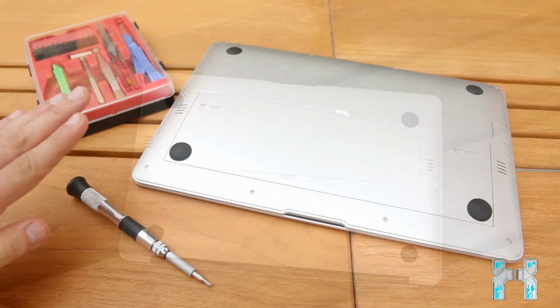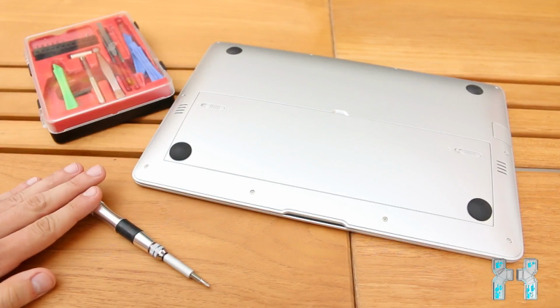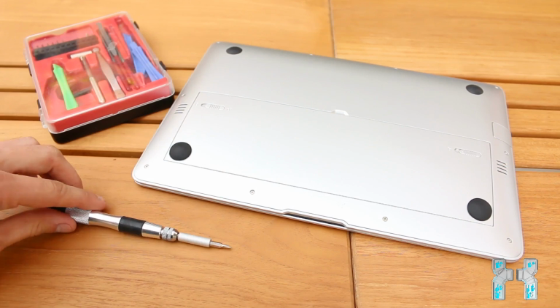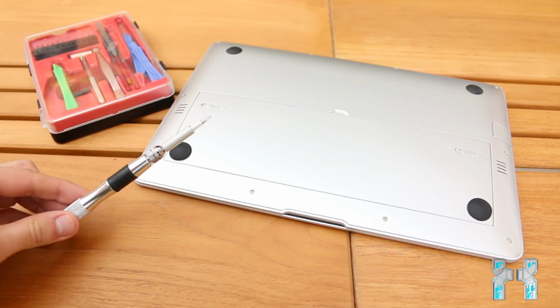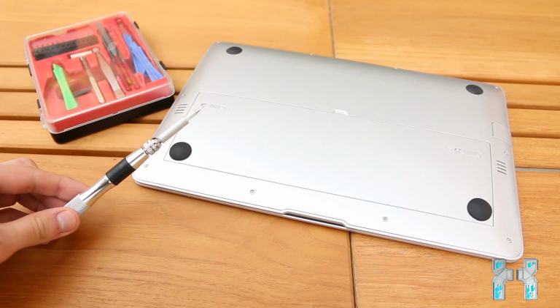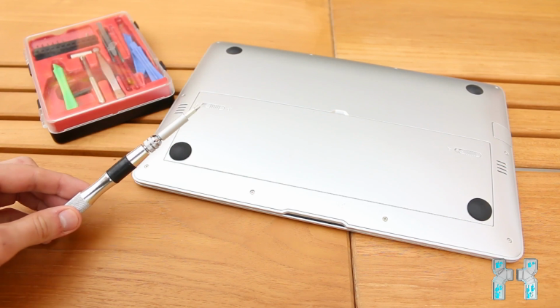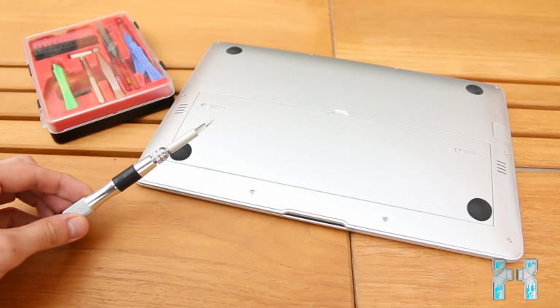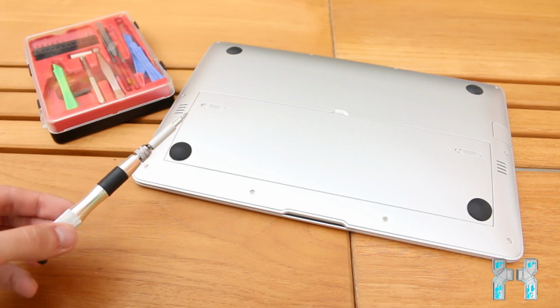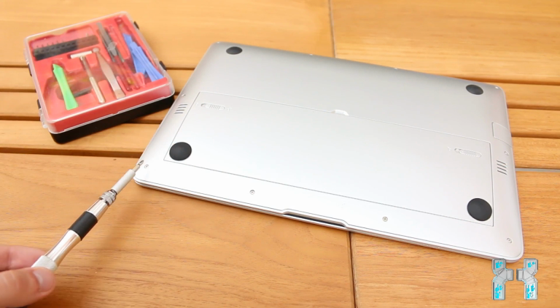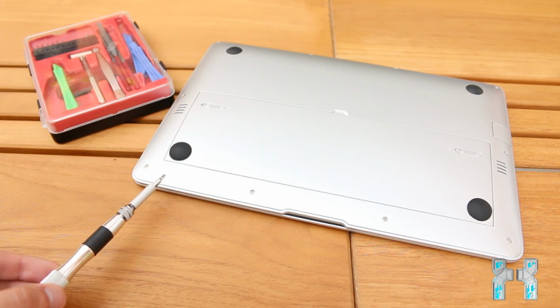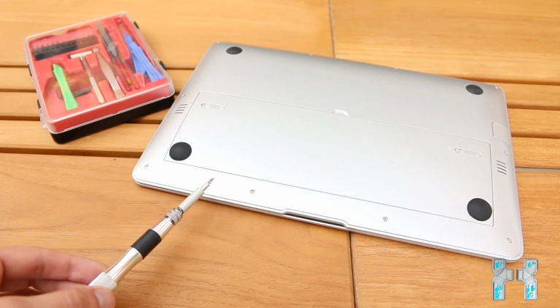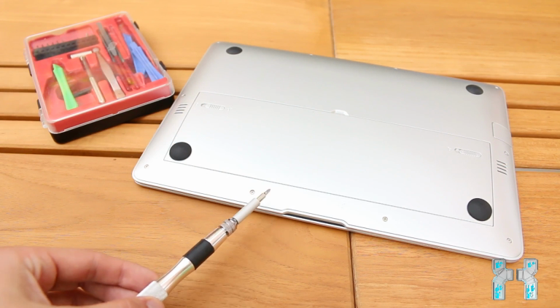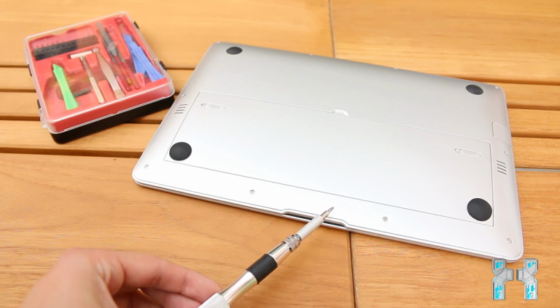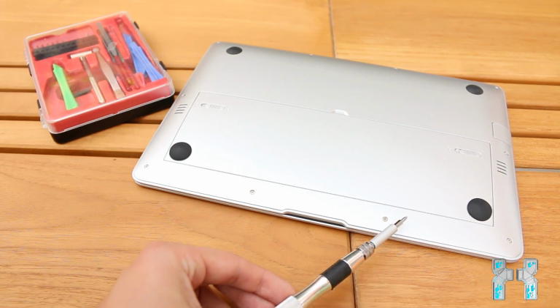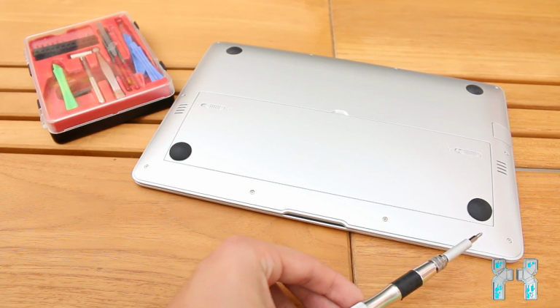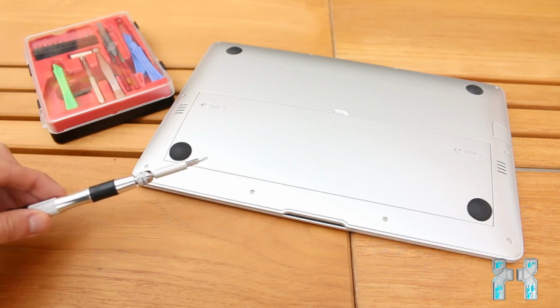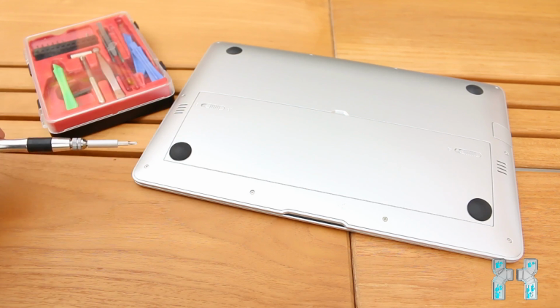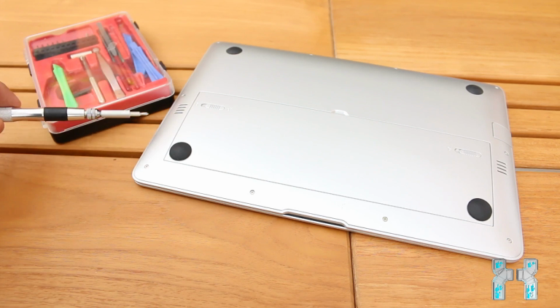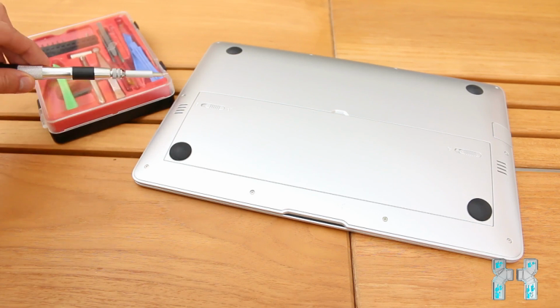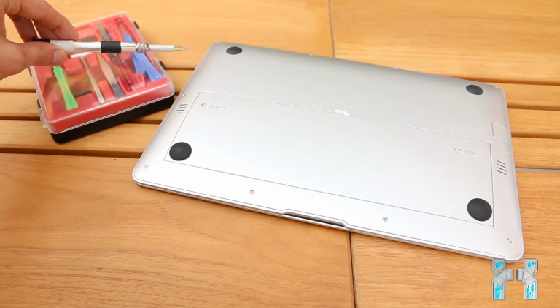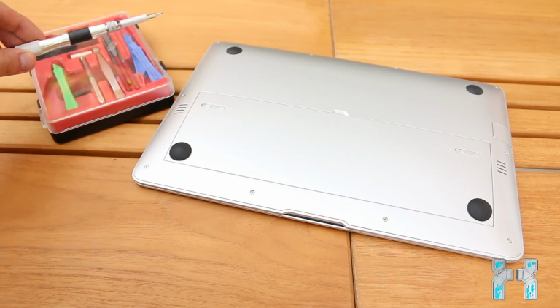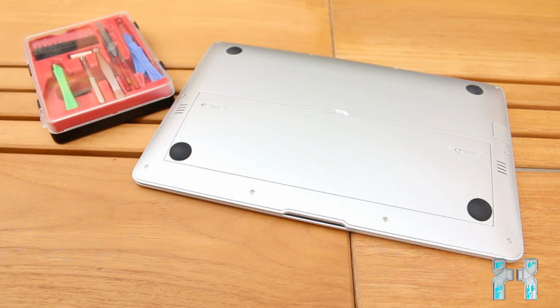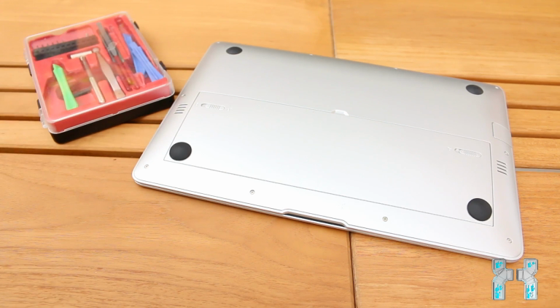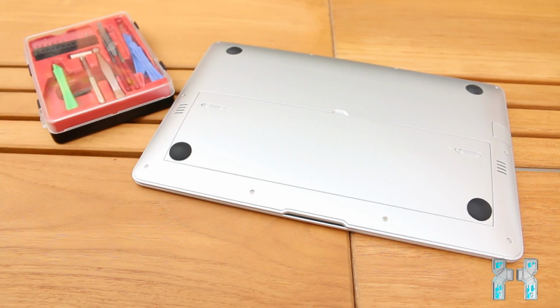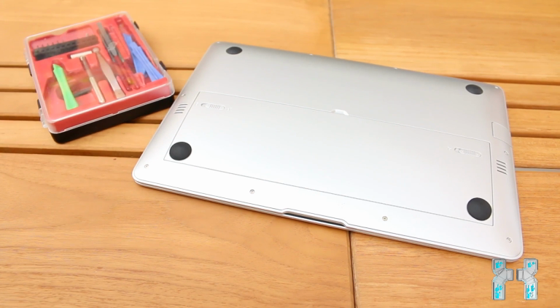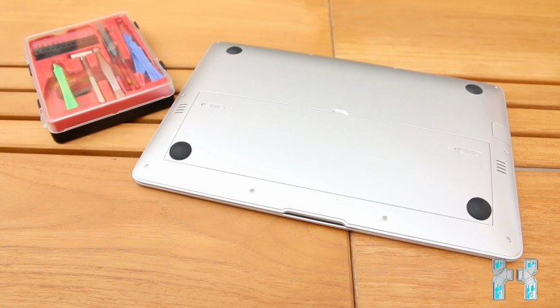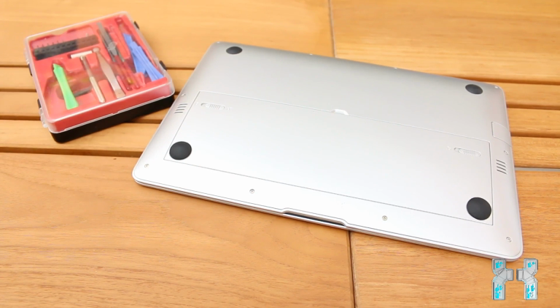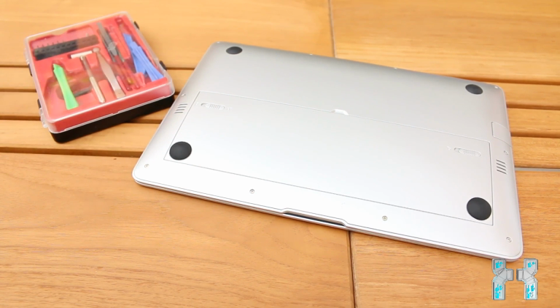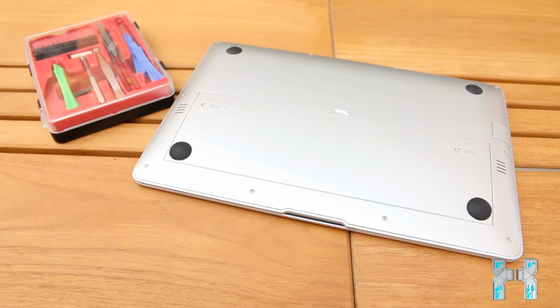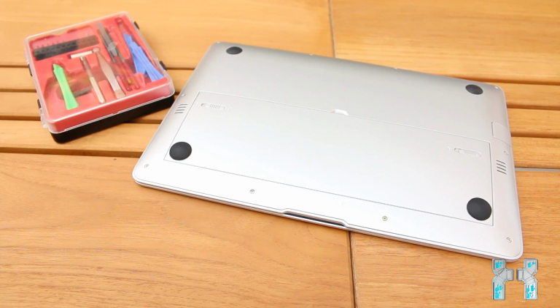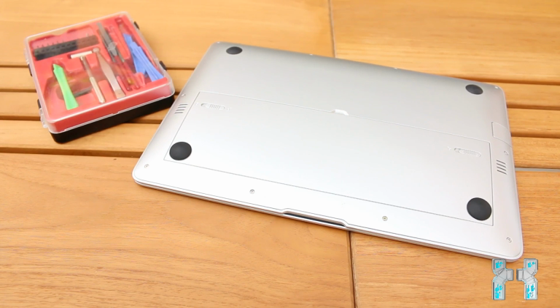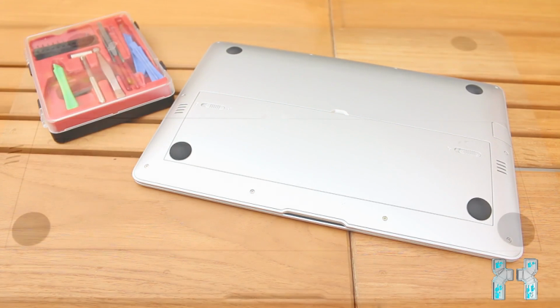Opening up this replica is really easy — all you need is a Phillips screwdriver to unscrew all those screws. First you have to remove the battery, then unscrew all the screws, and then you can raise up the back cover. And now I will remove the battery.